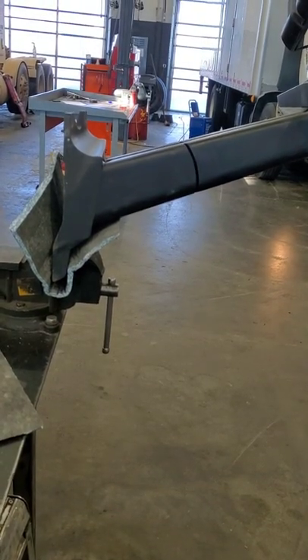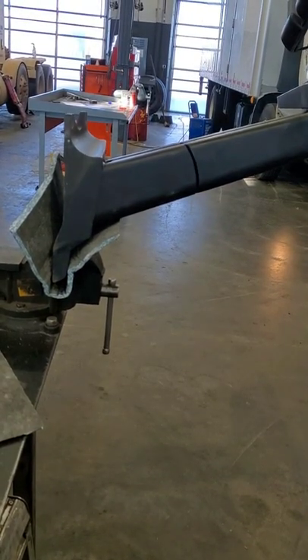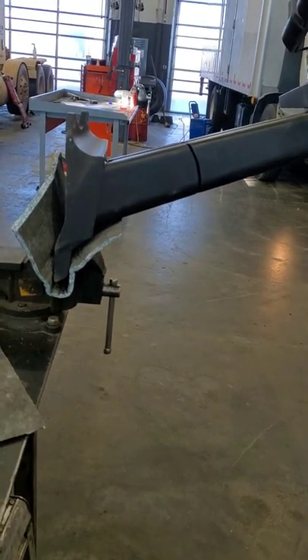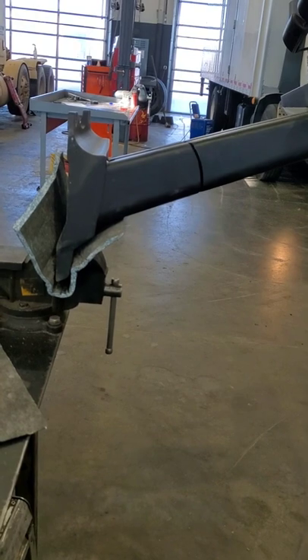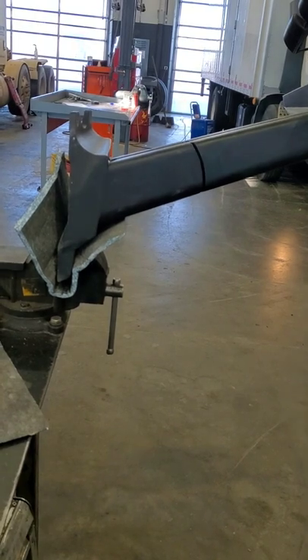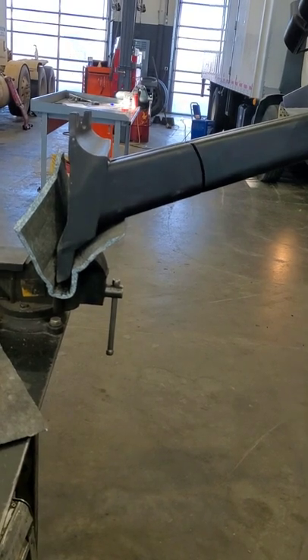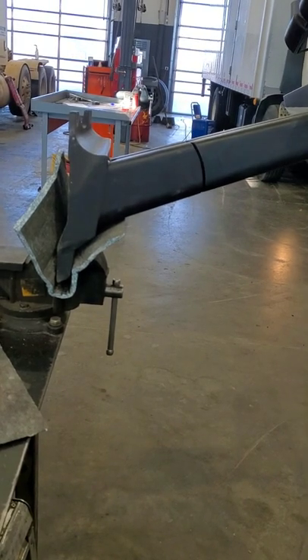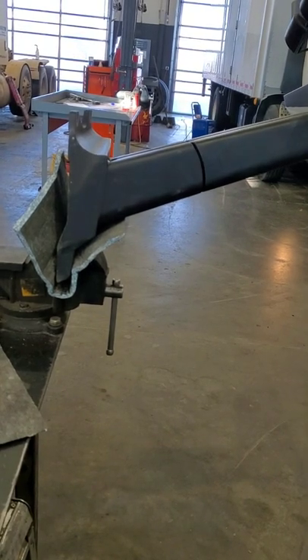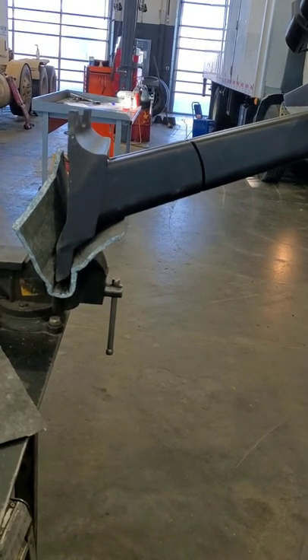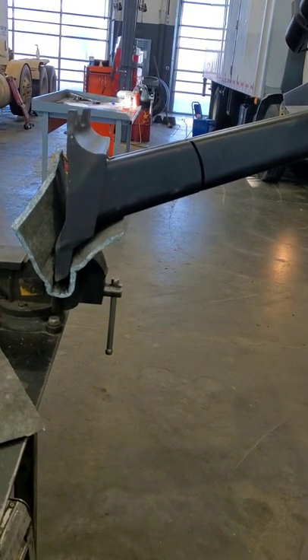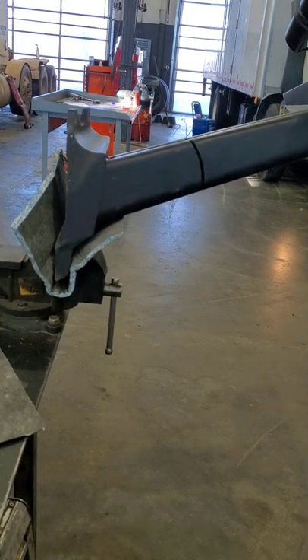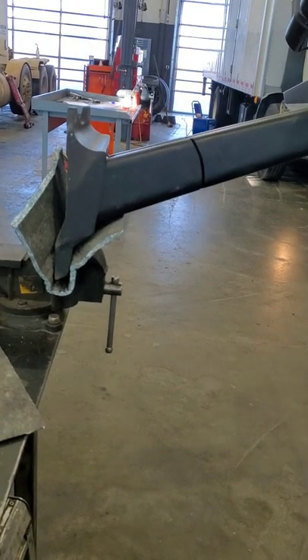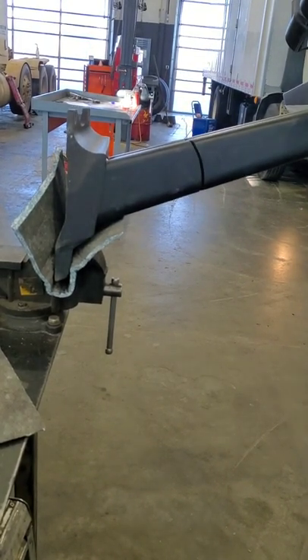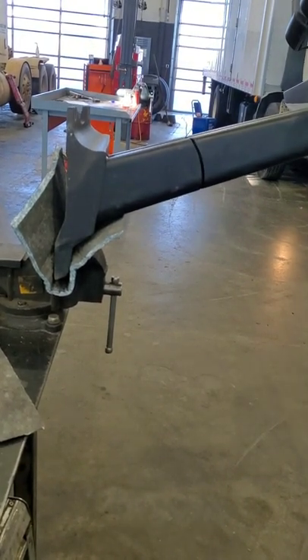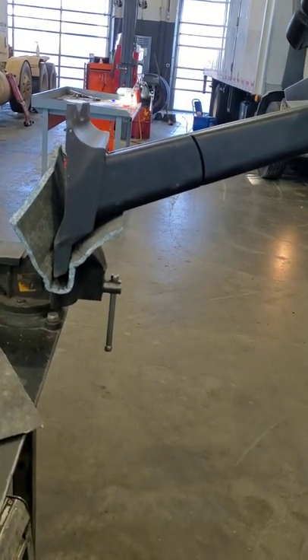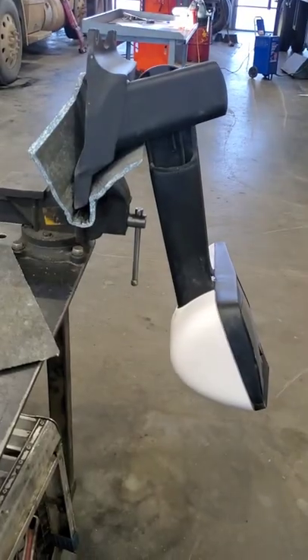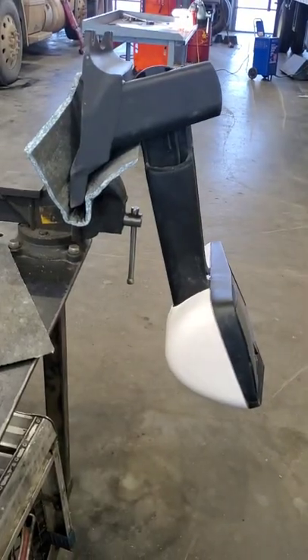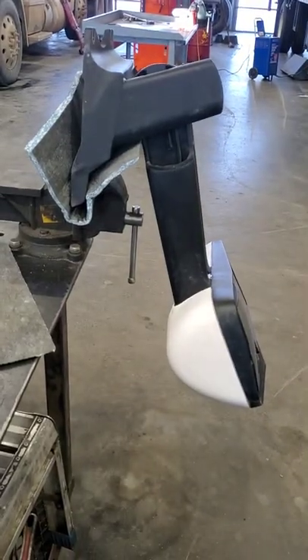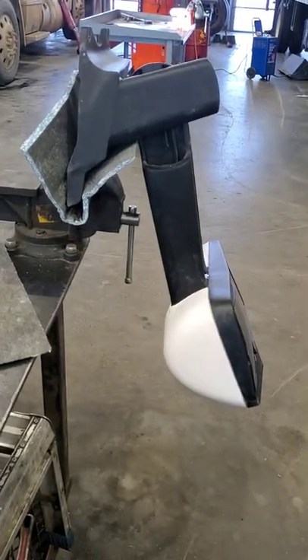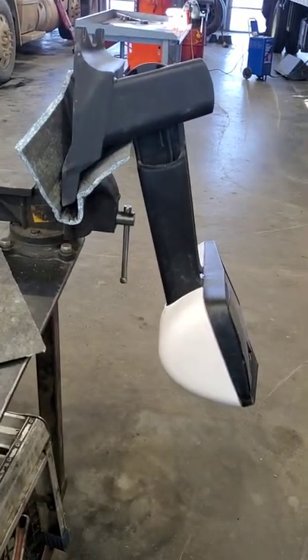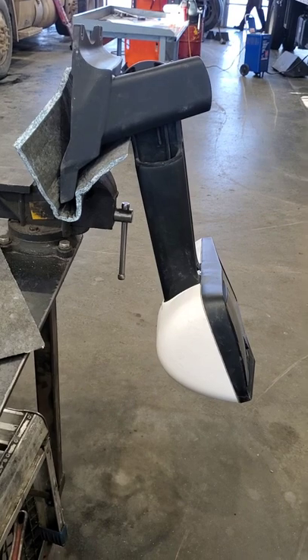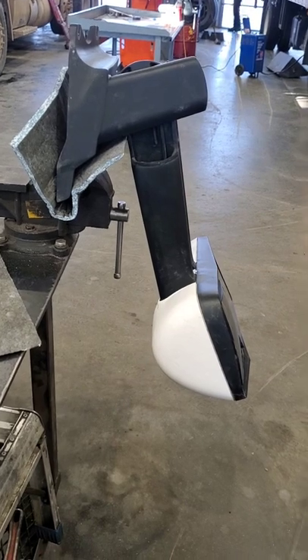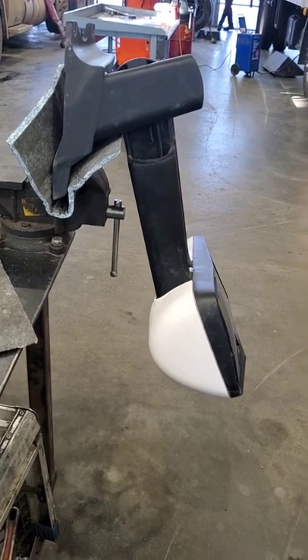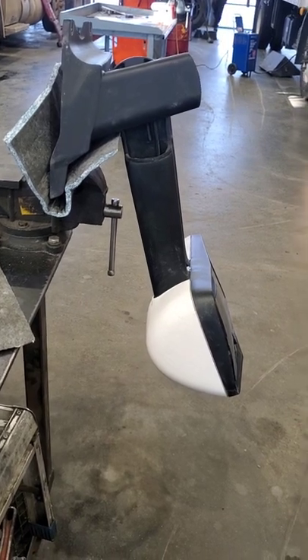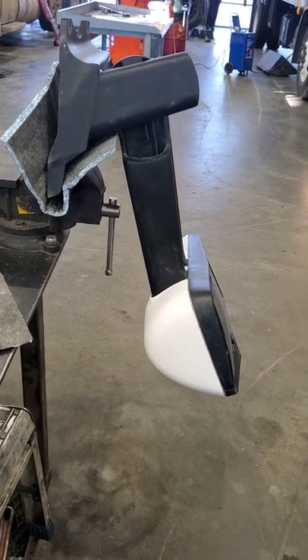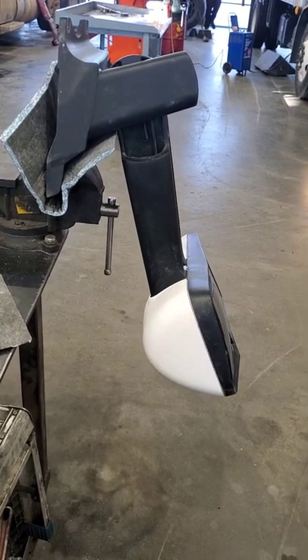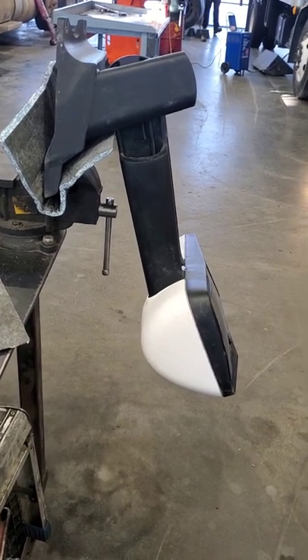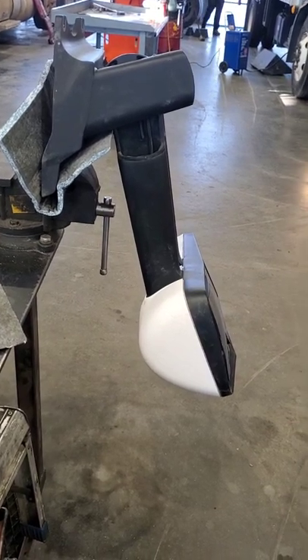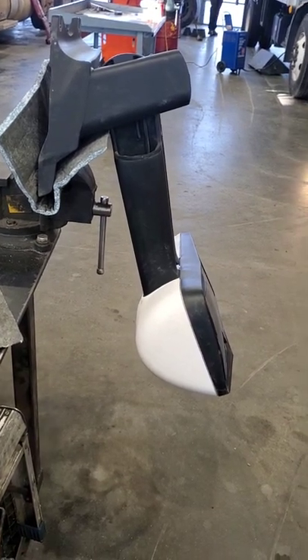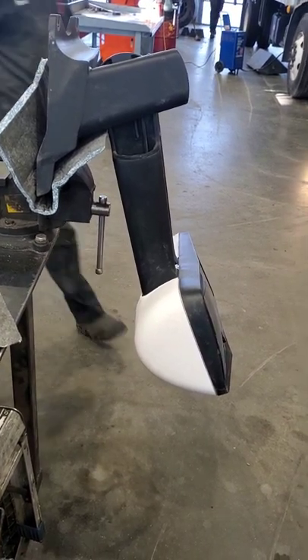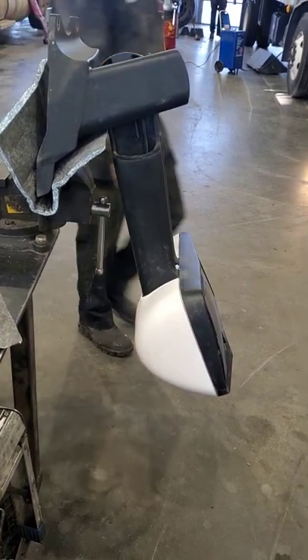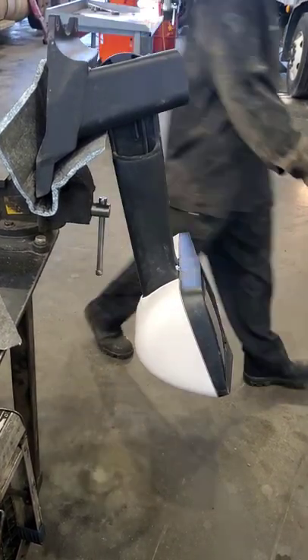Once you get the mirror off, get it placed in a vise, just like that. Next, pop that mirror down in that position right there, just like that.